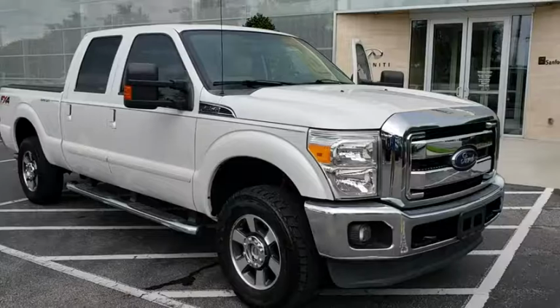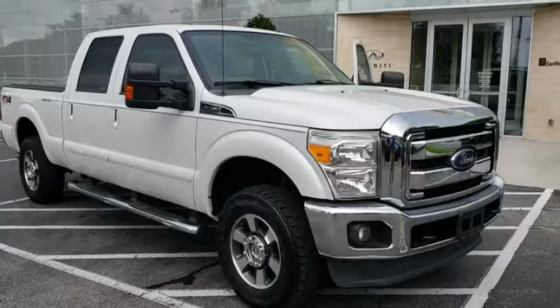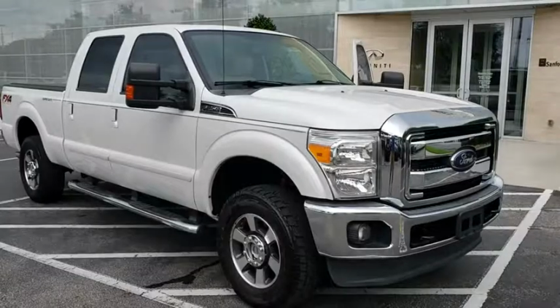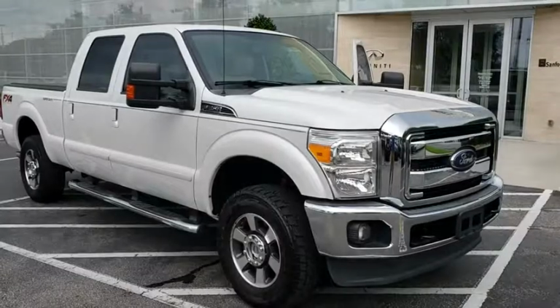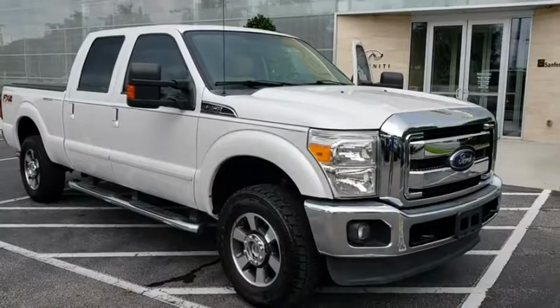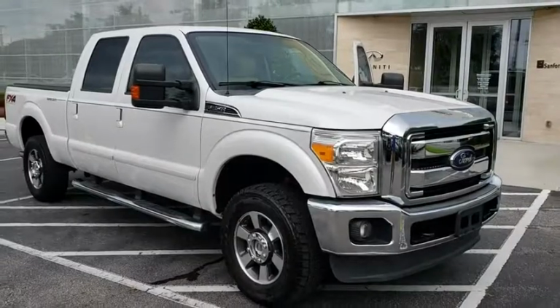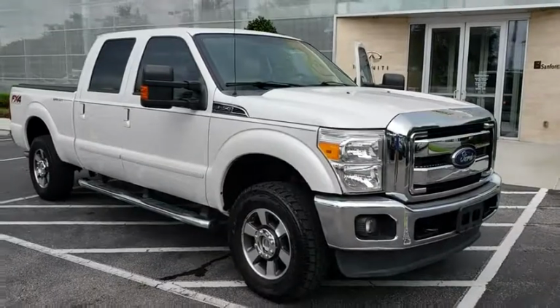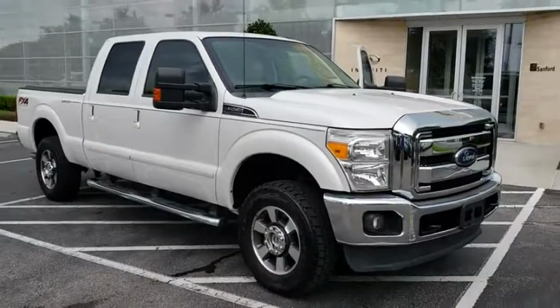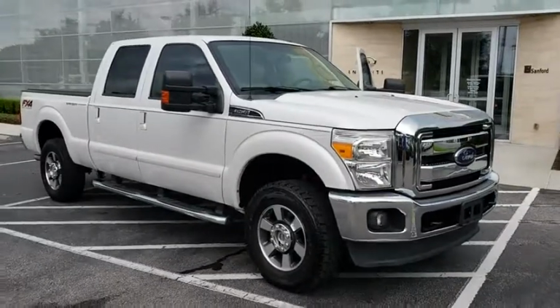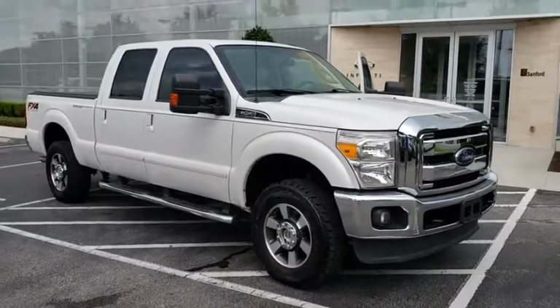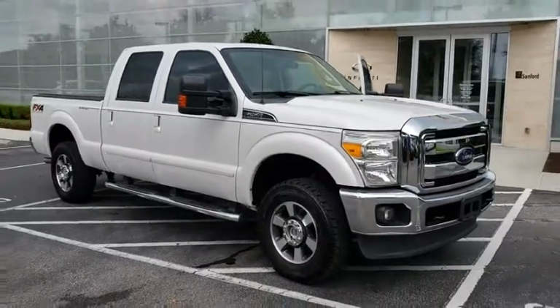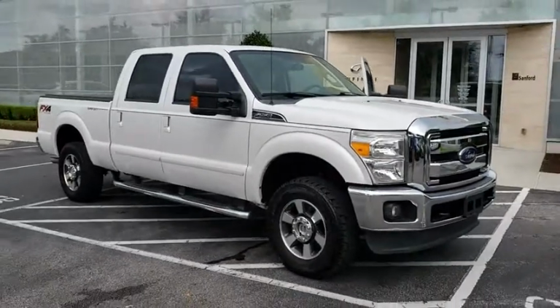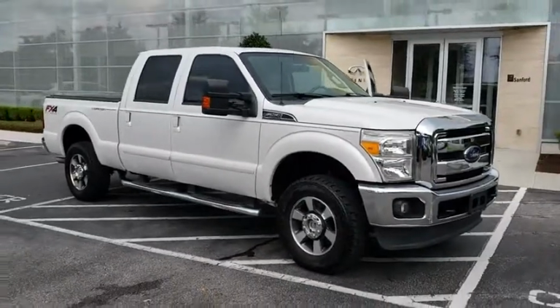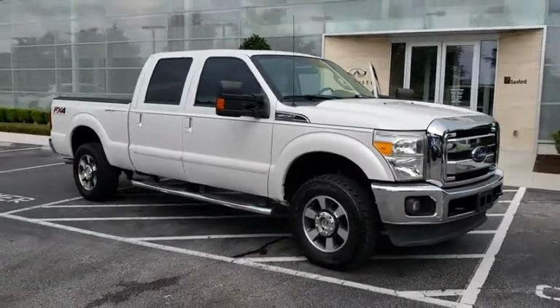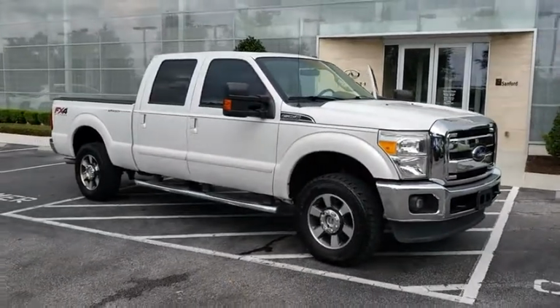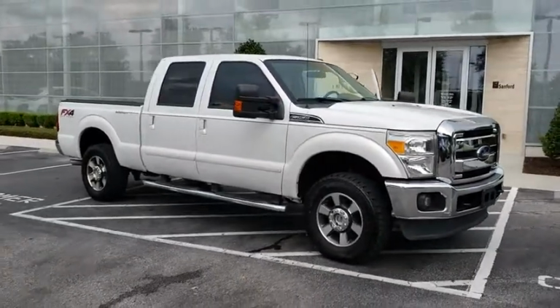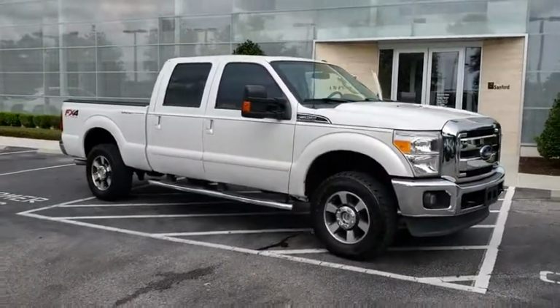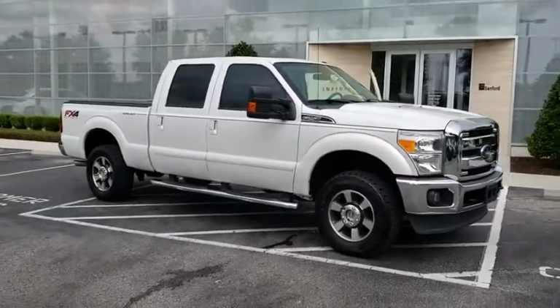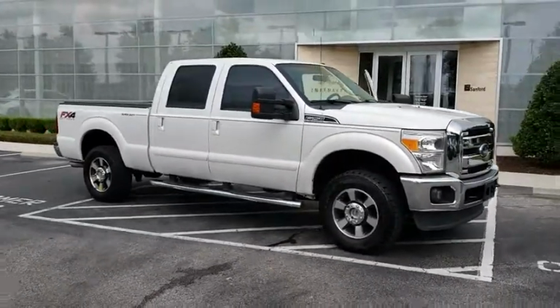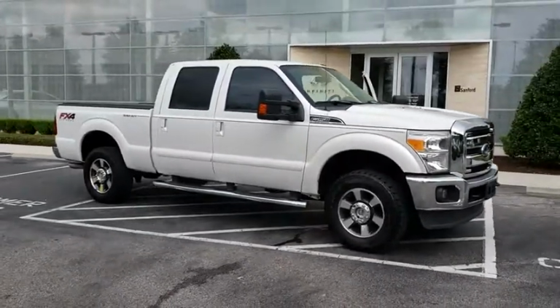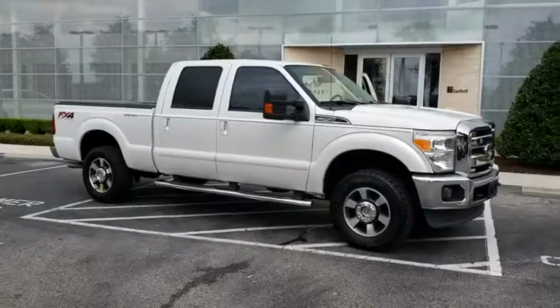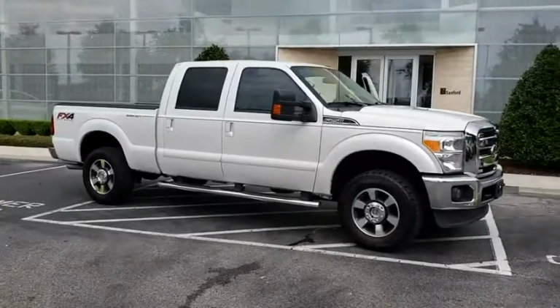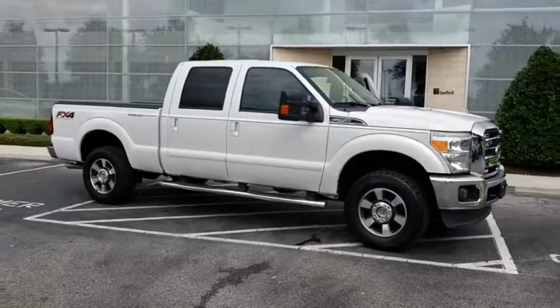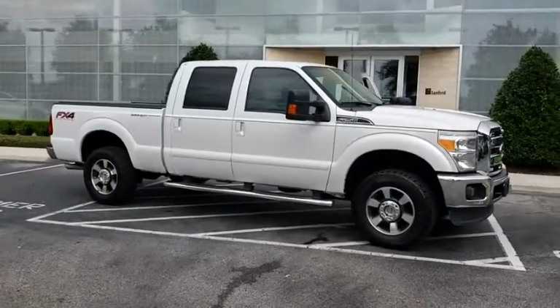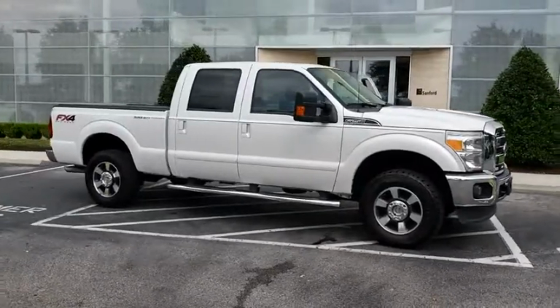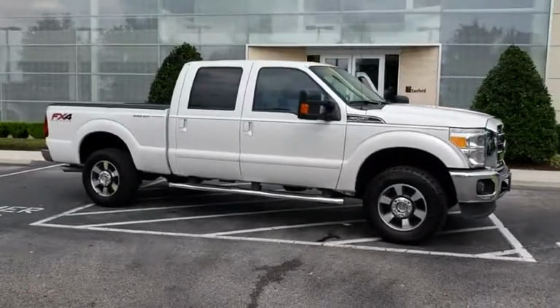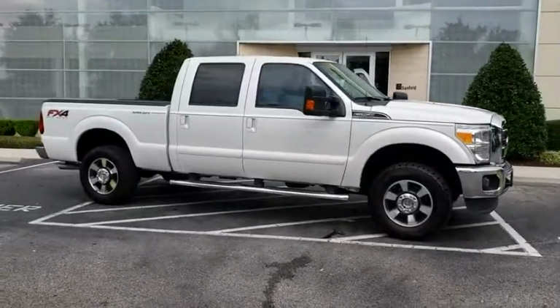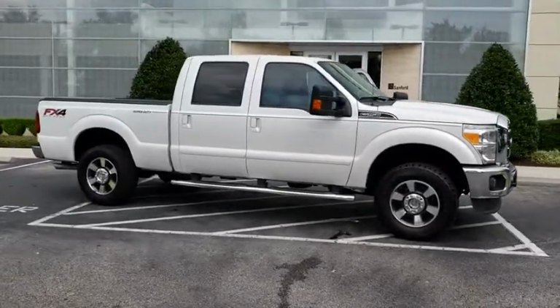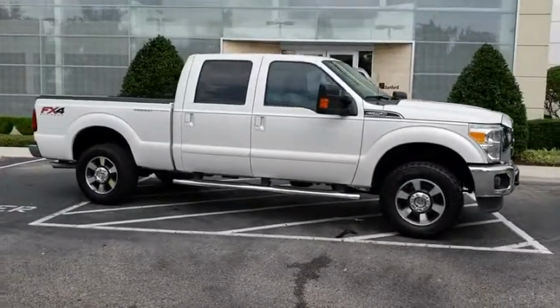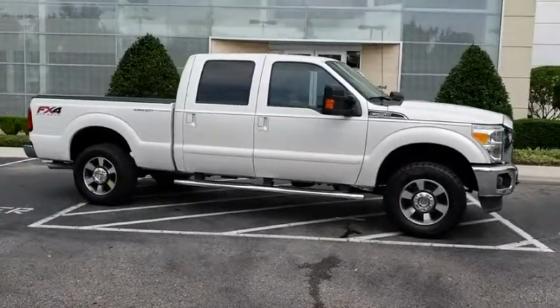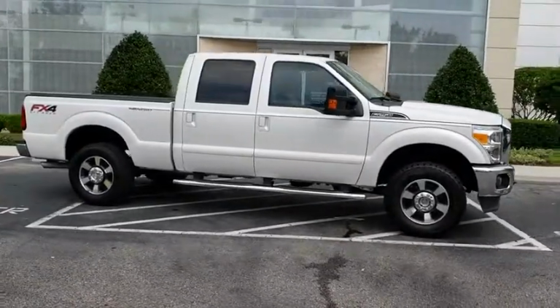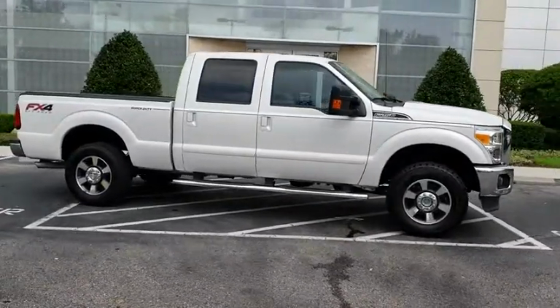The 2012 Ford F-250 Super Duty: head-to-head fuel efficiency, head-to-head towing, head-to-head torque.